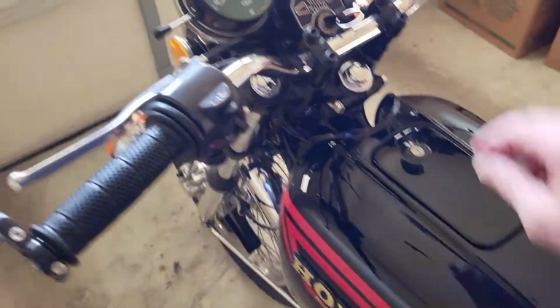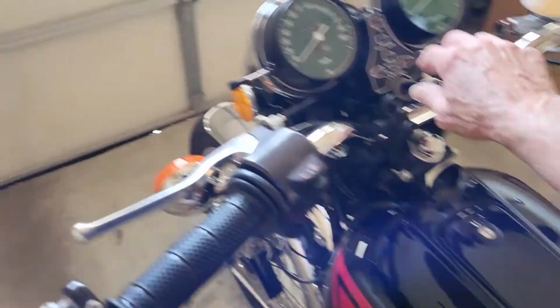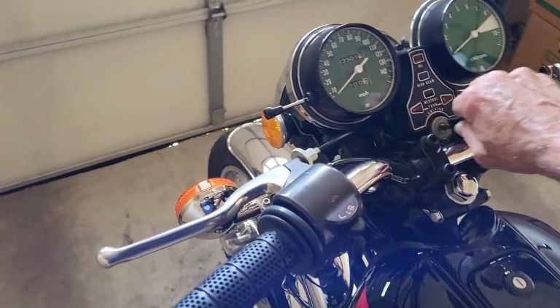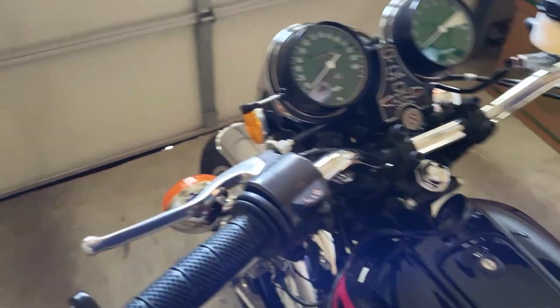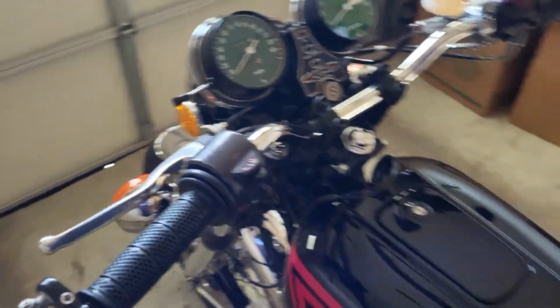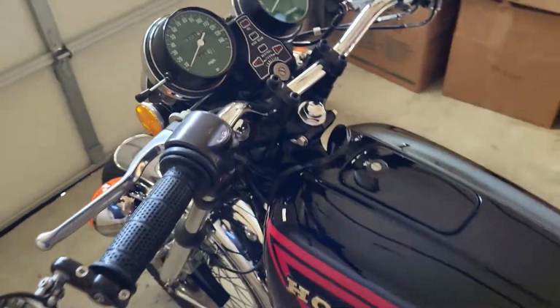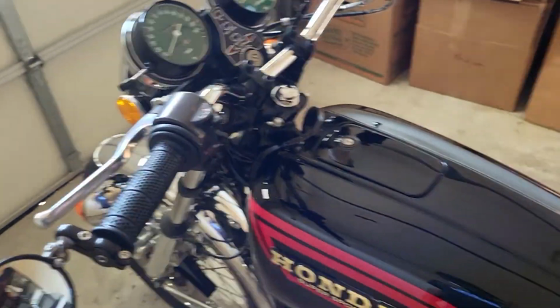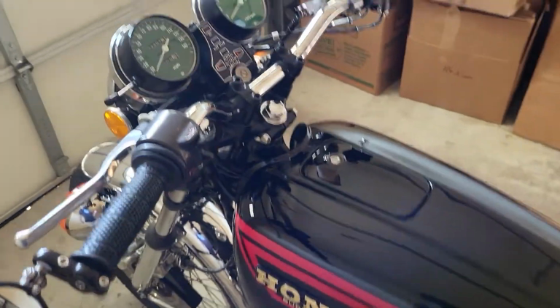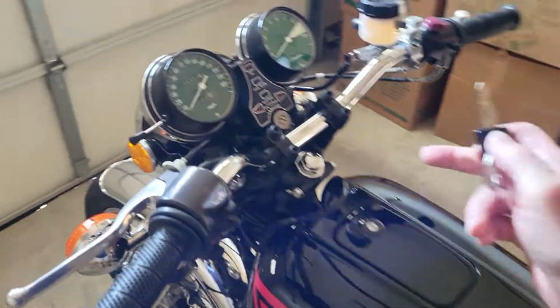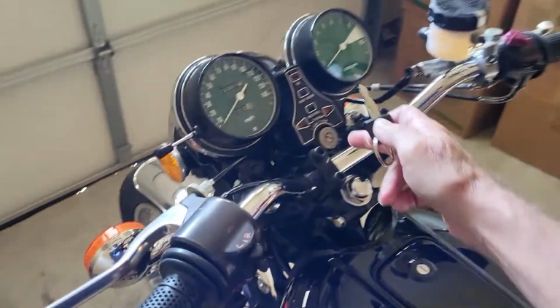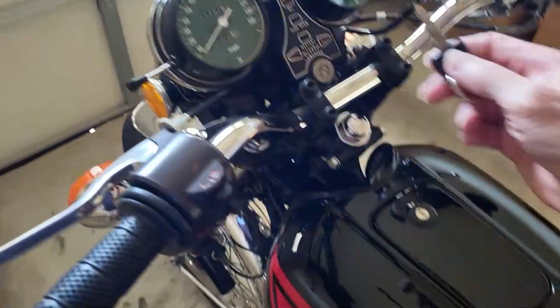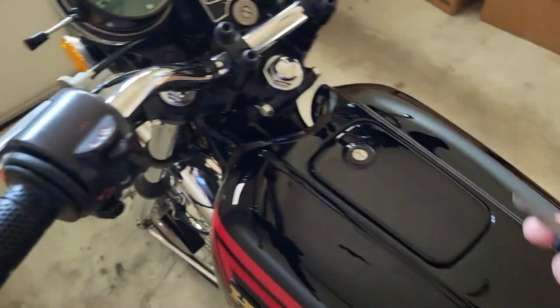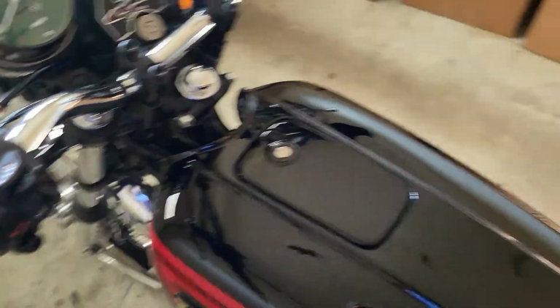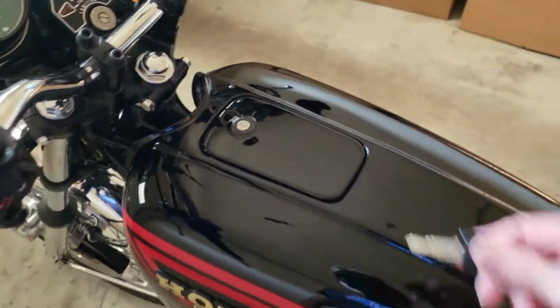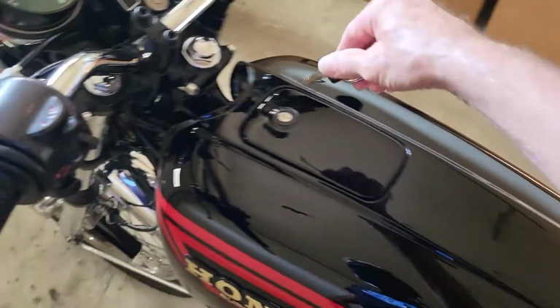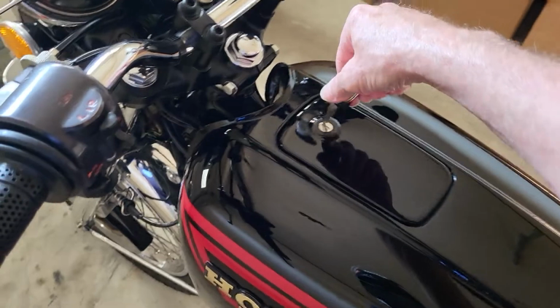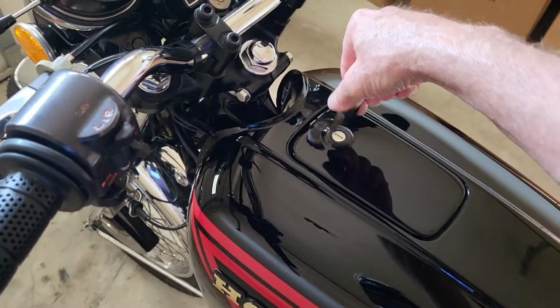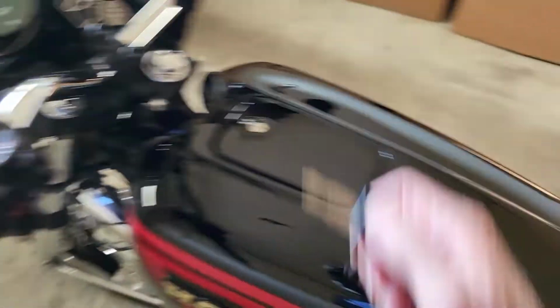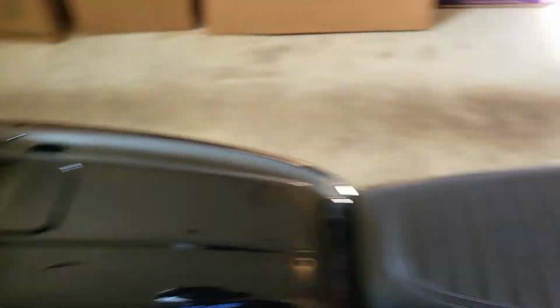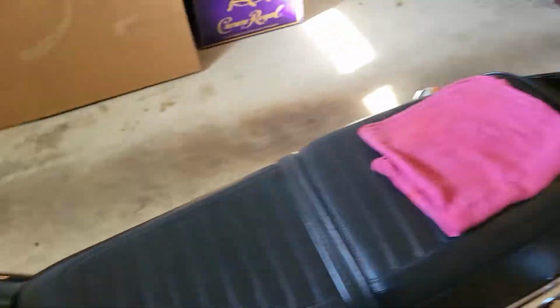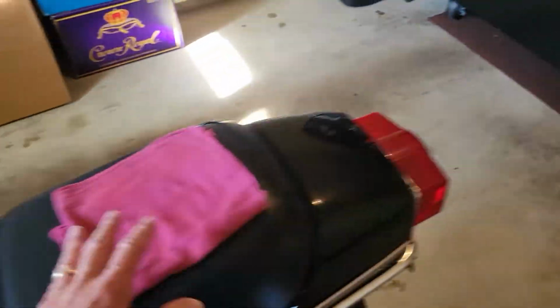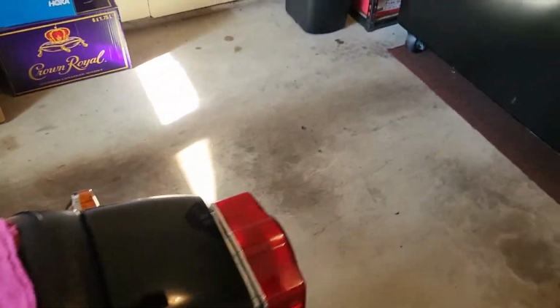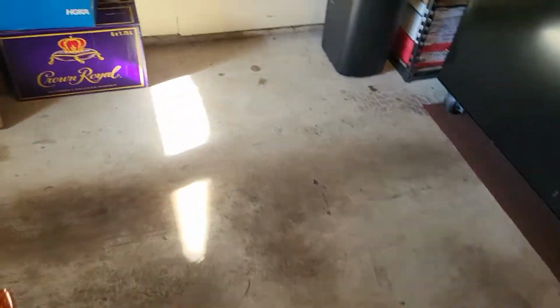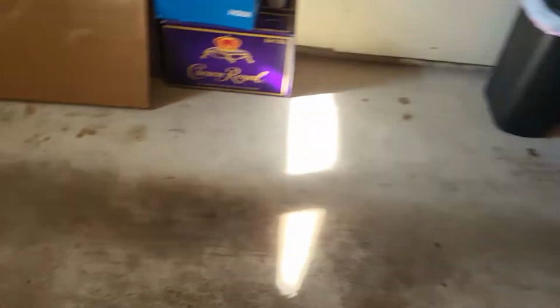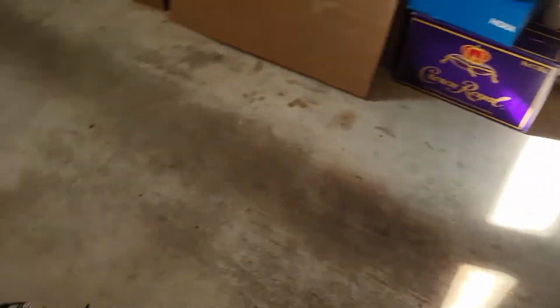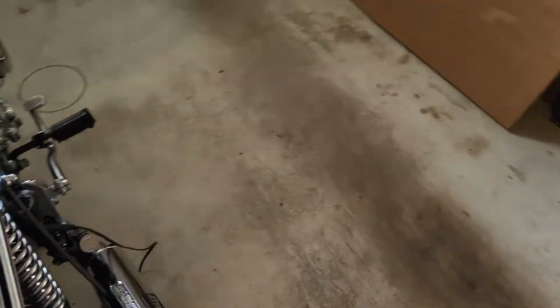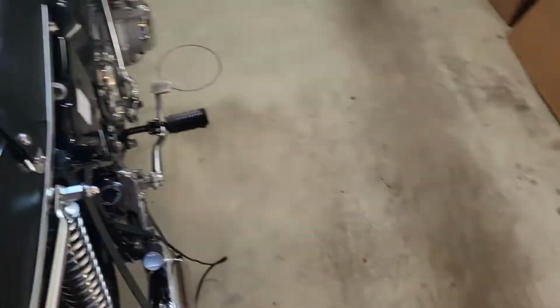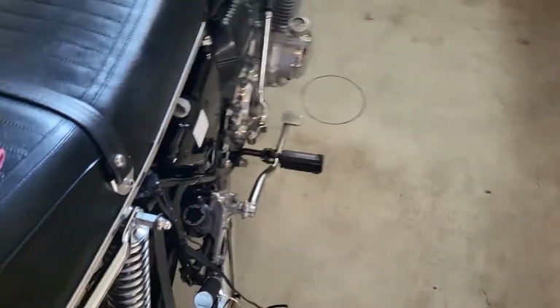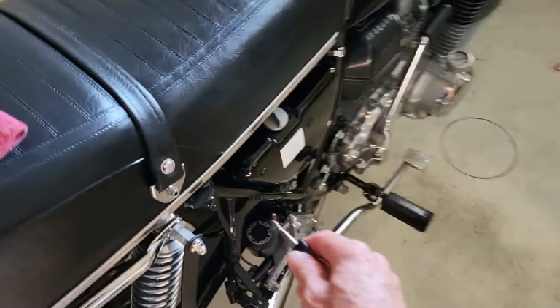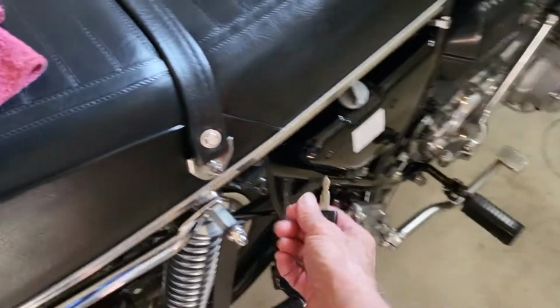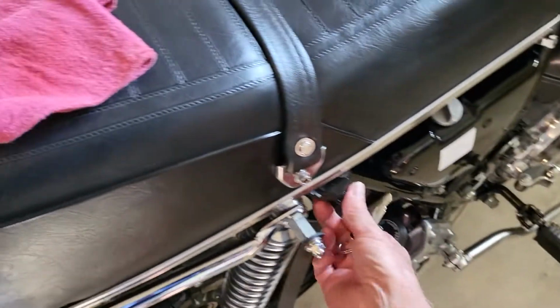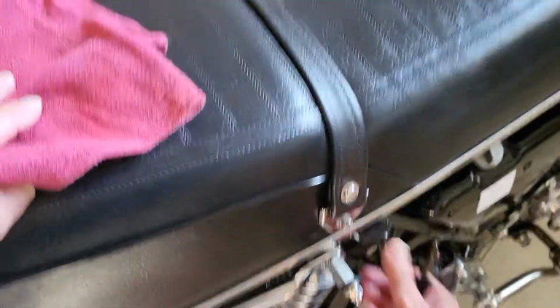The key — this is the third key — it works the ignition obviously. It works the gas filler. It also works the seat latch, which is right here.